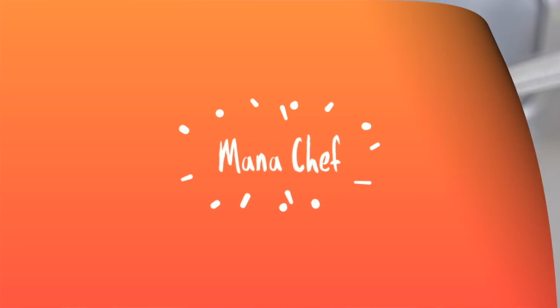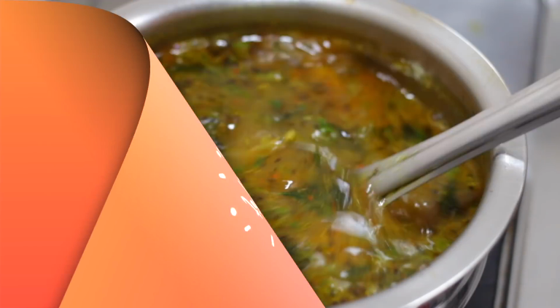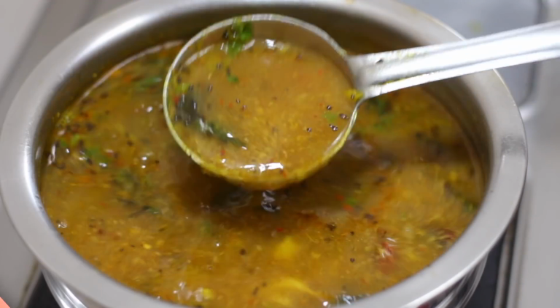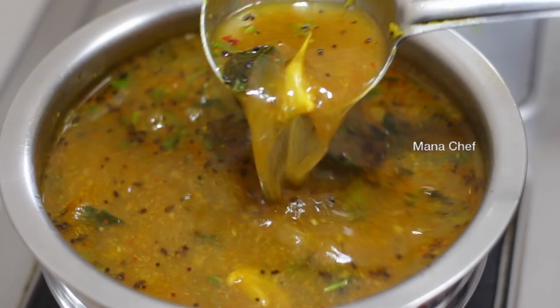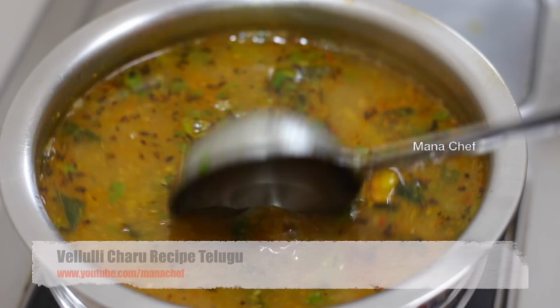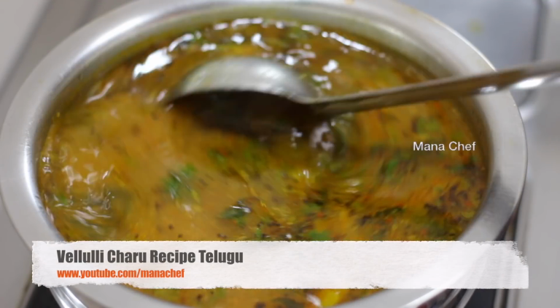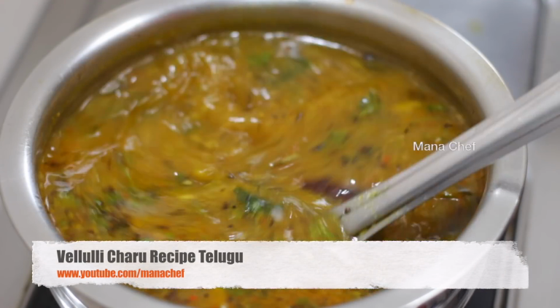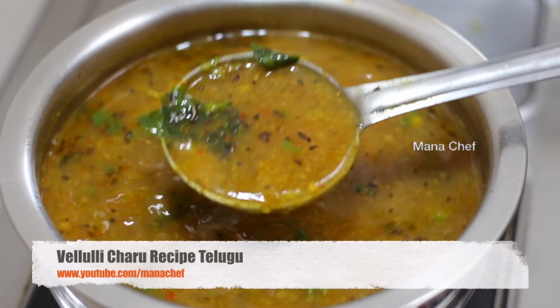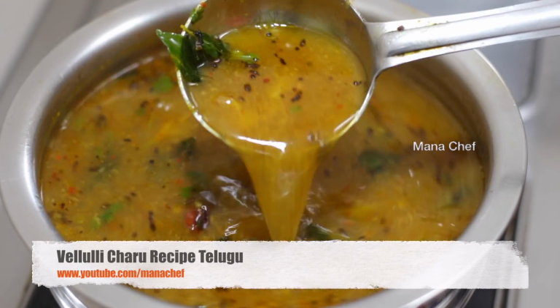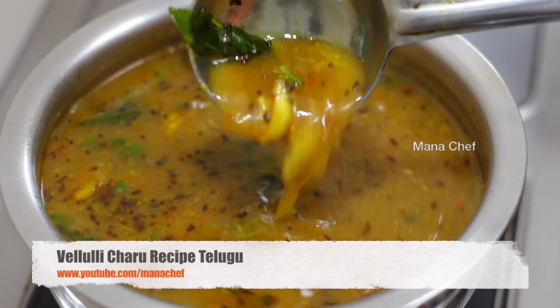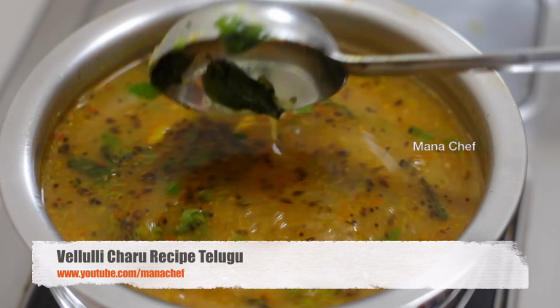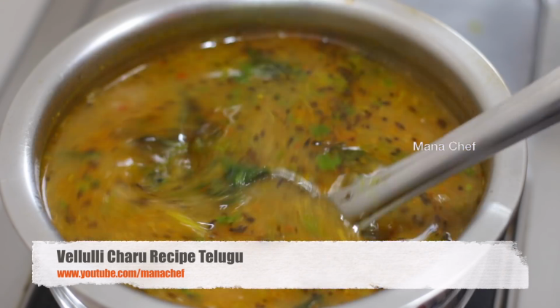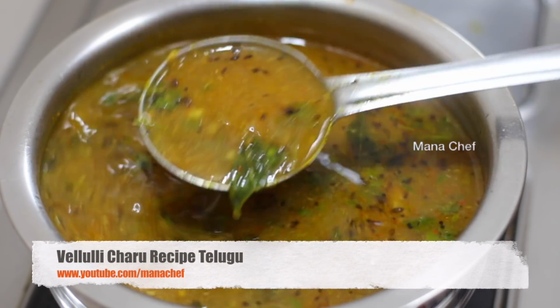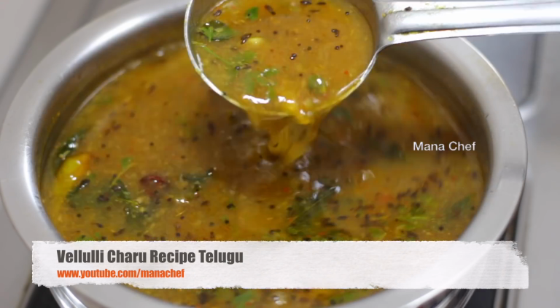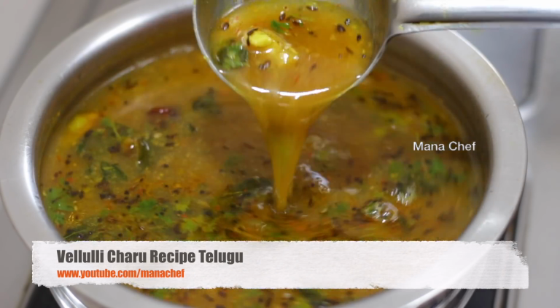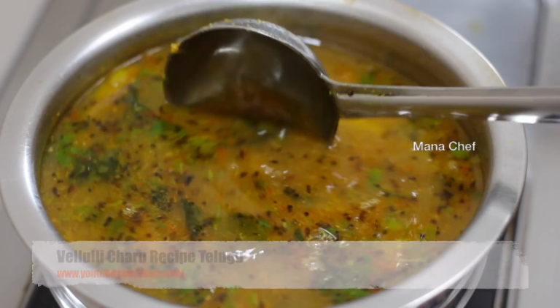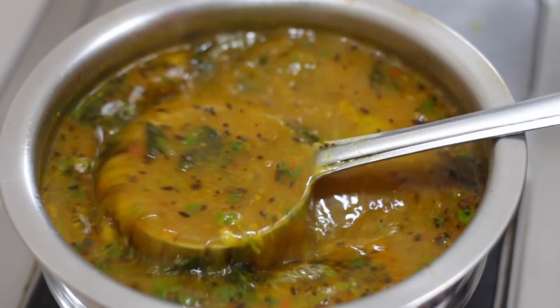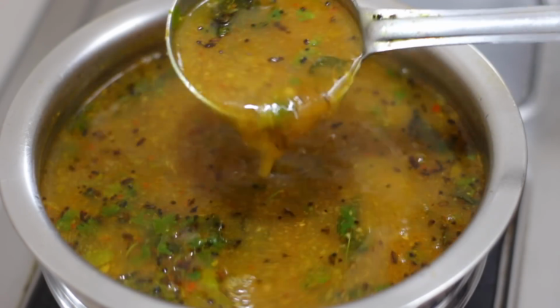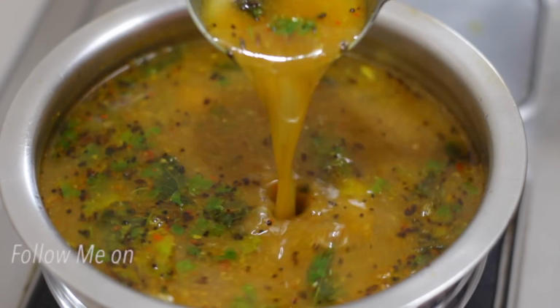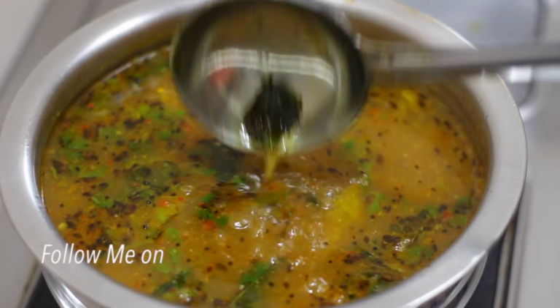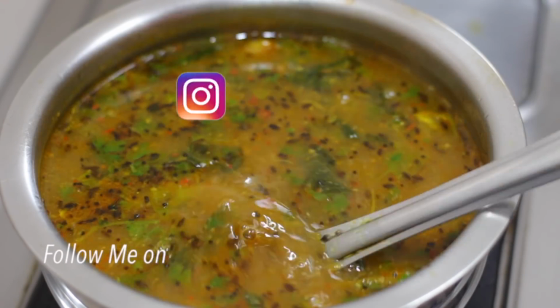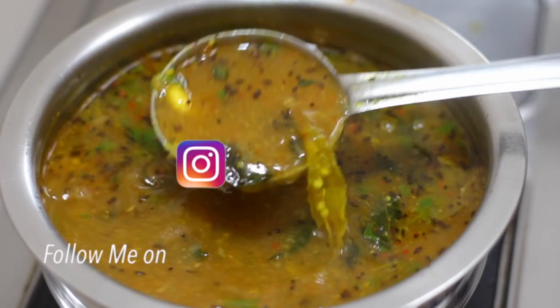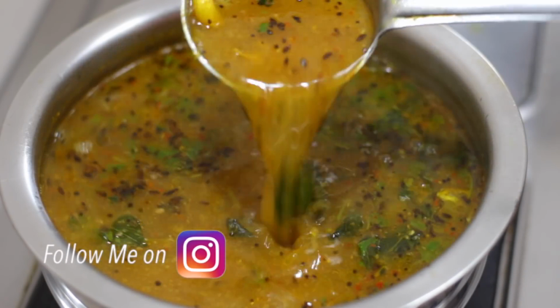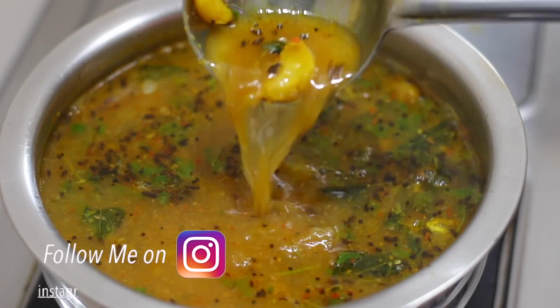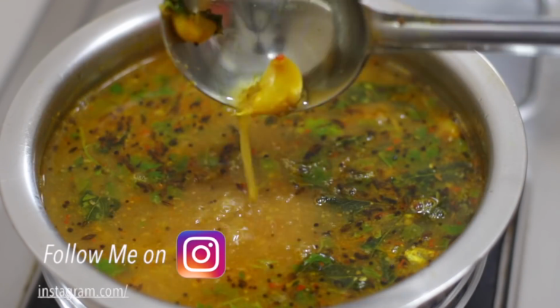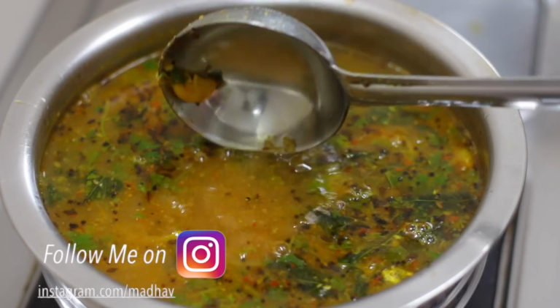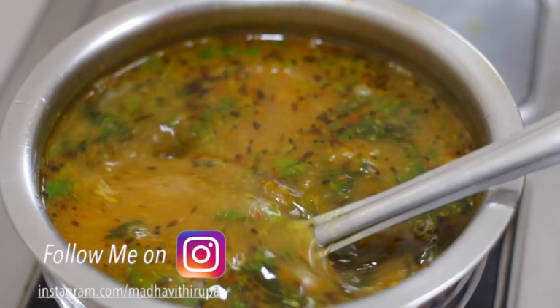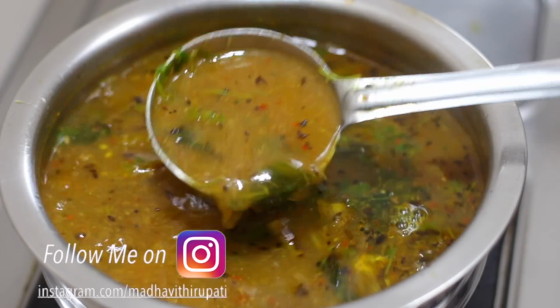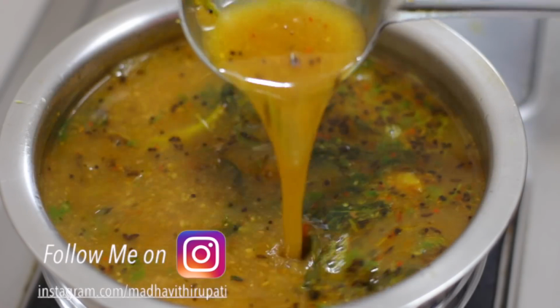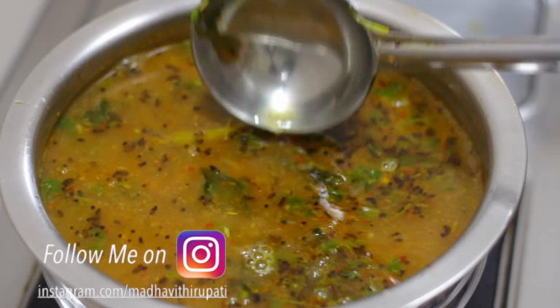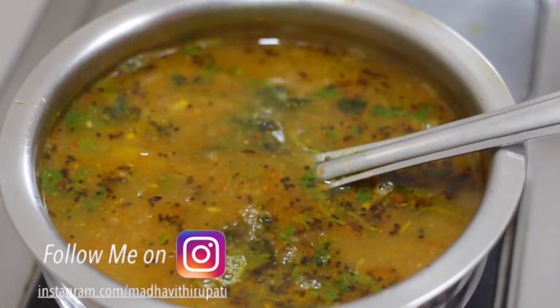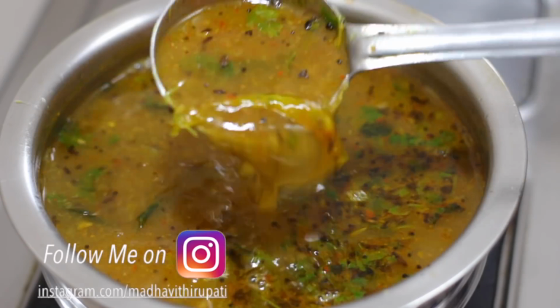Welcome to Manash, my name is Madhavi. Today we will prepare a very good meal. It is good to get healthy and very good. We will try it again.